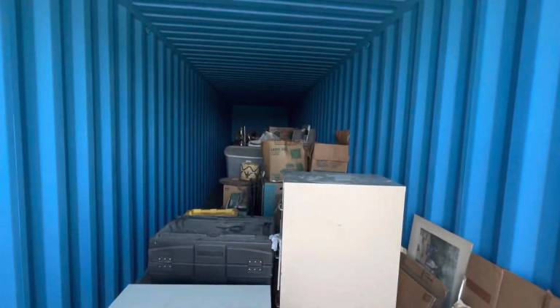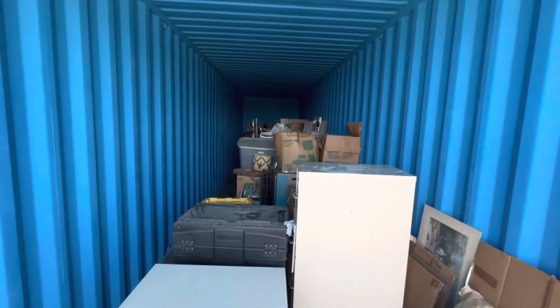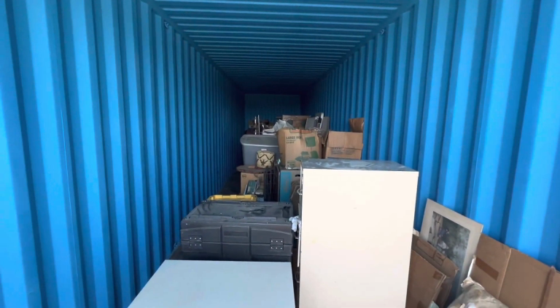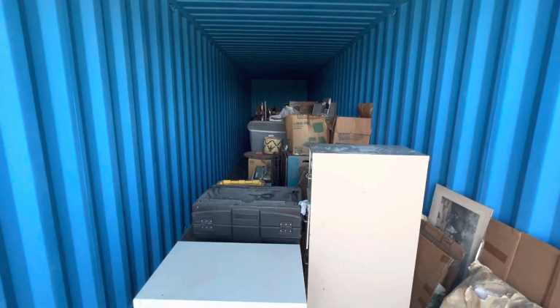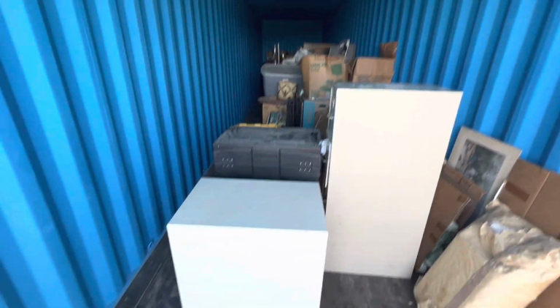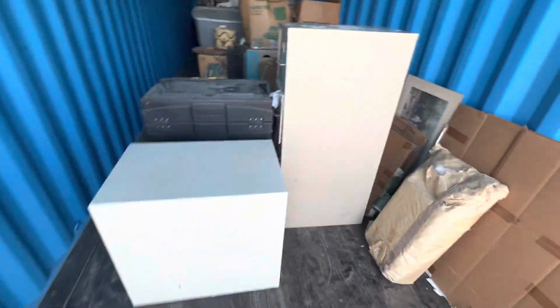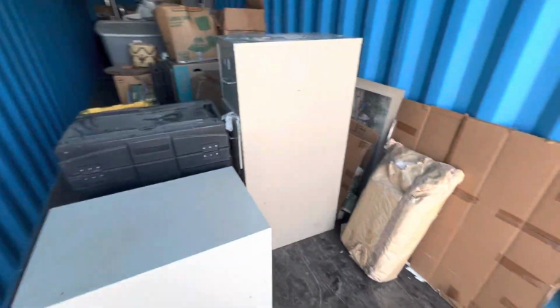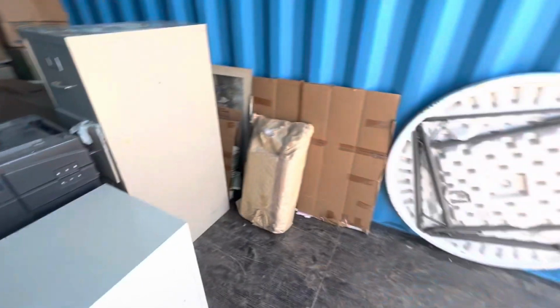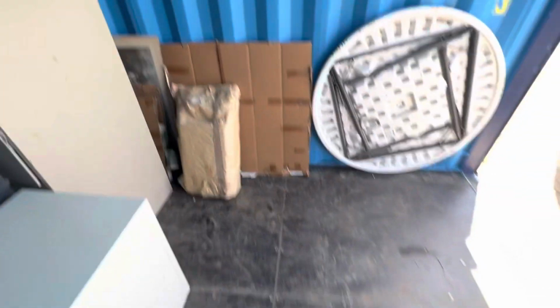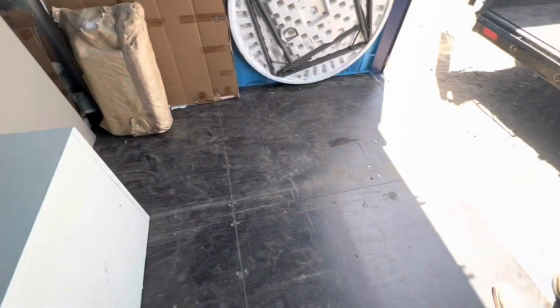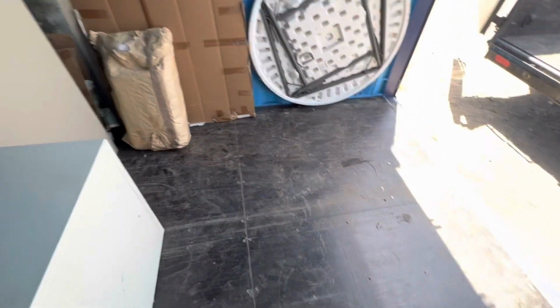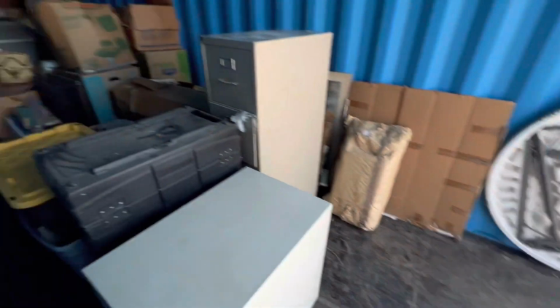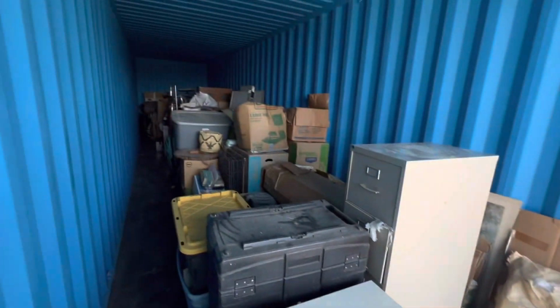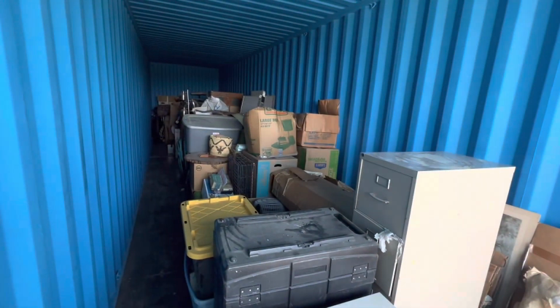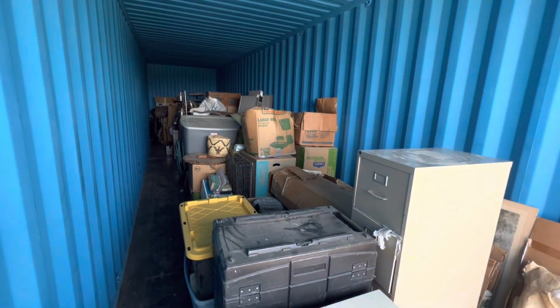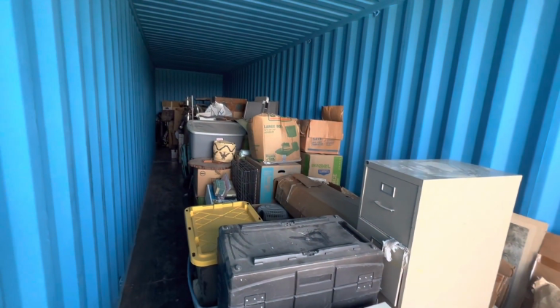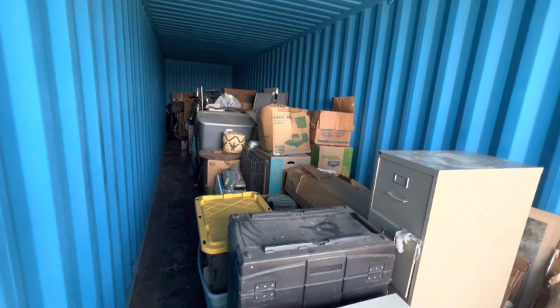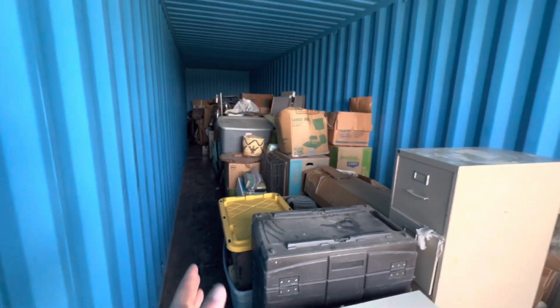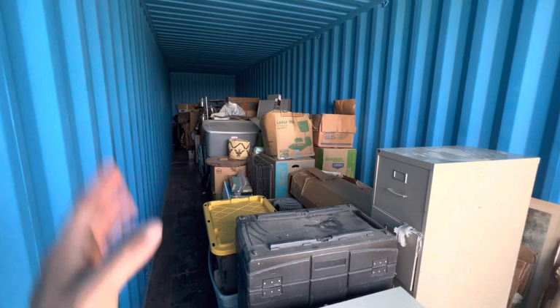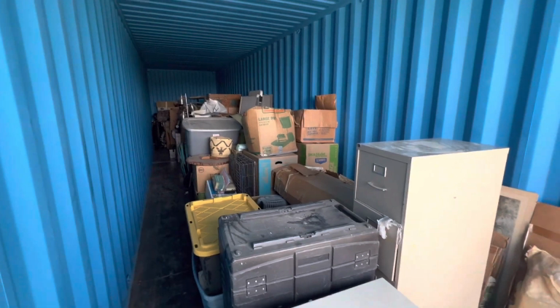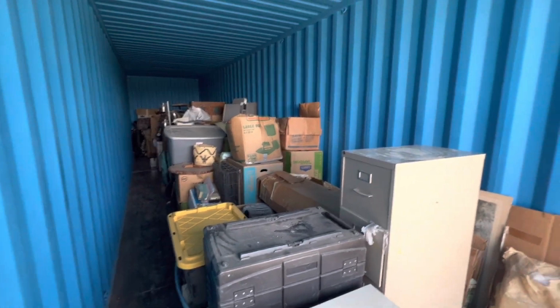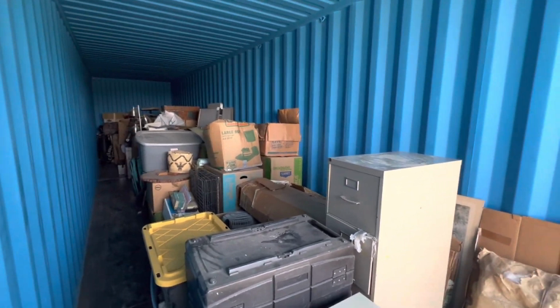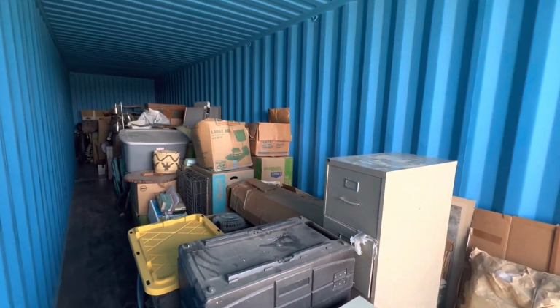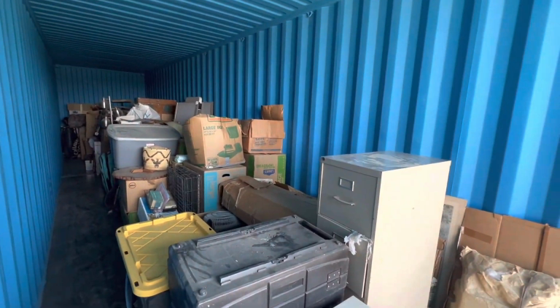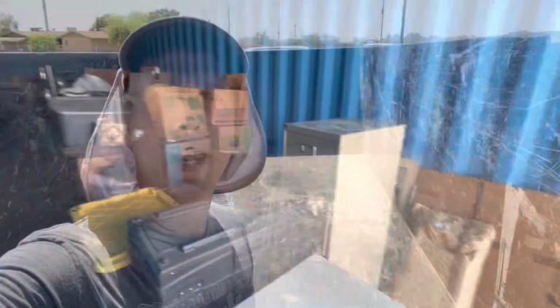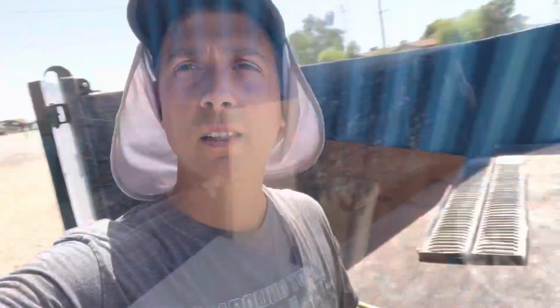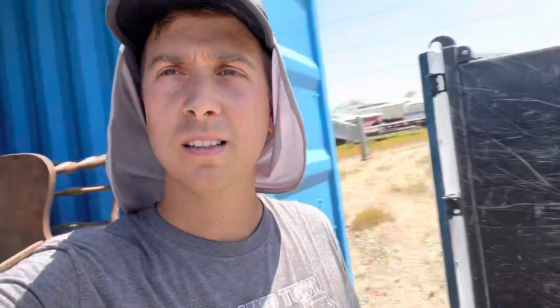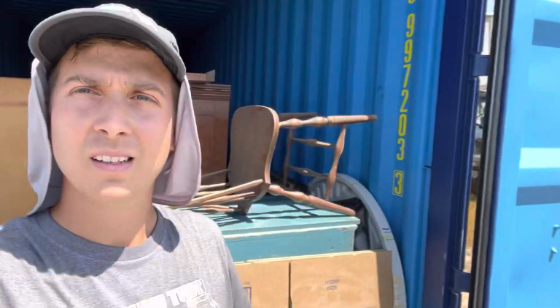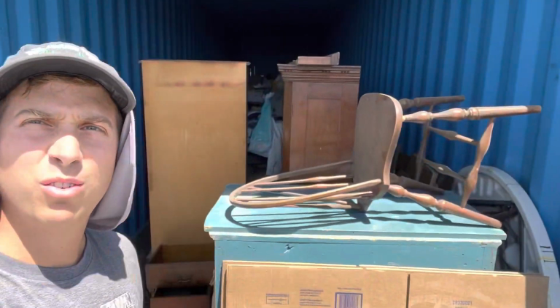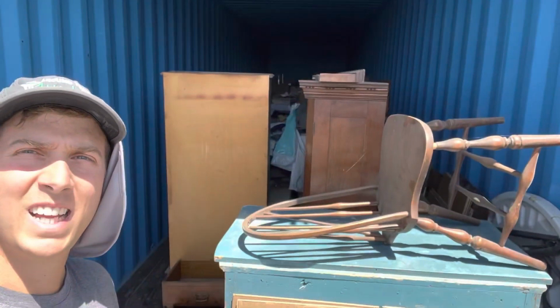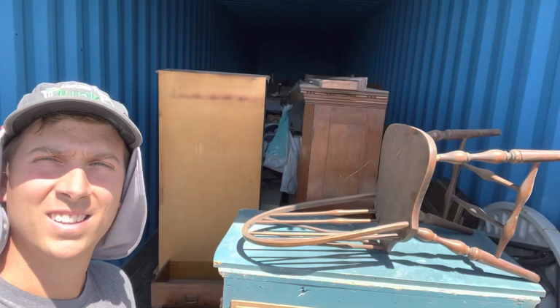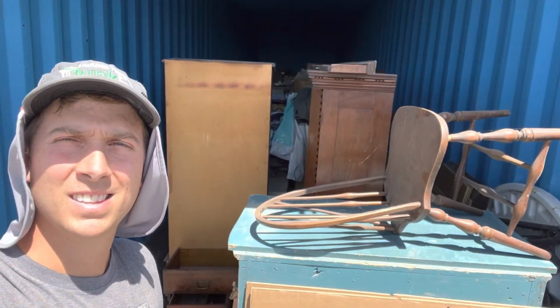Loading into the storage container, starting to get full. We've got this room in the front we're going to use for some fragile furniture and paintings, with a walkway down the left. So far so good — really full container.